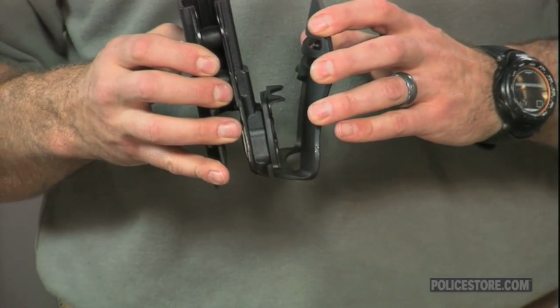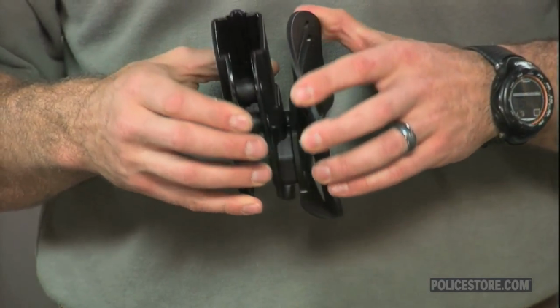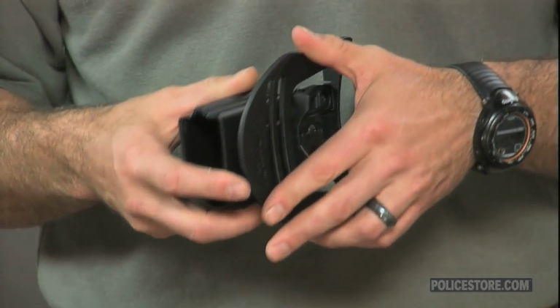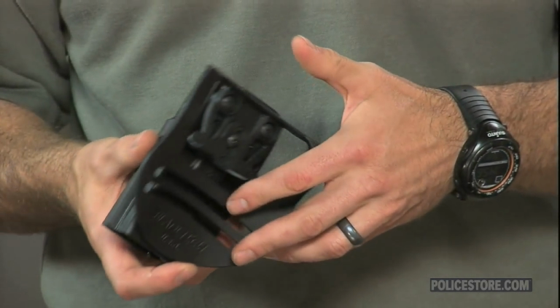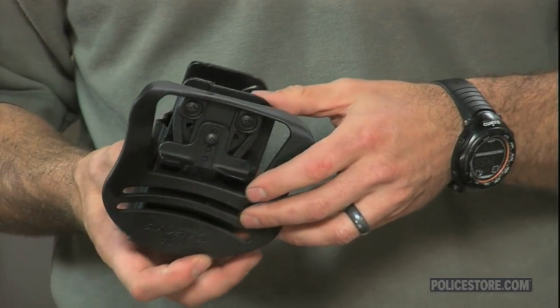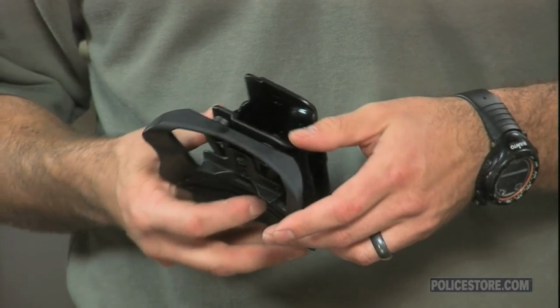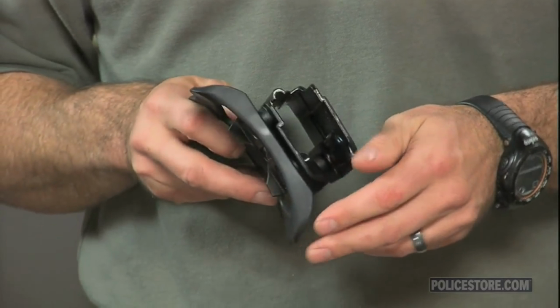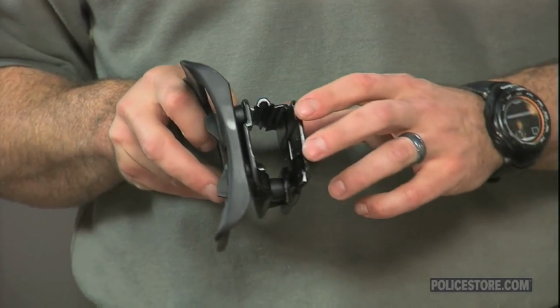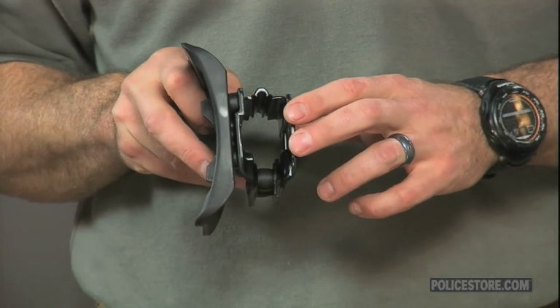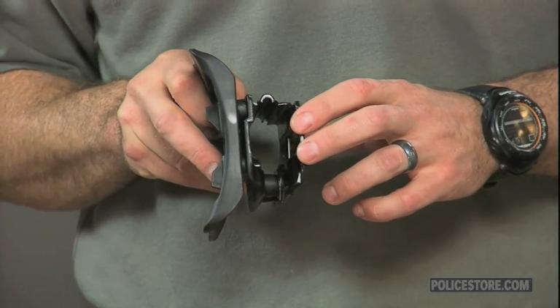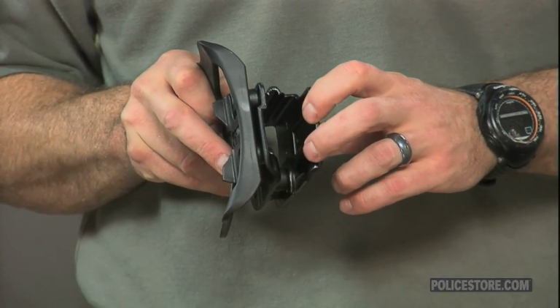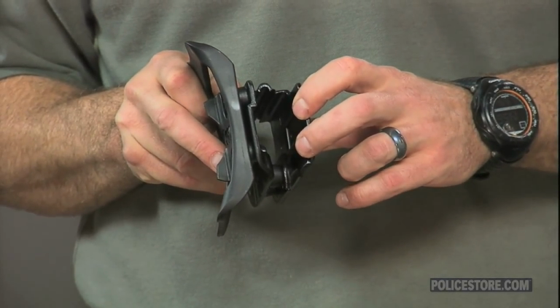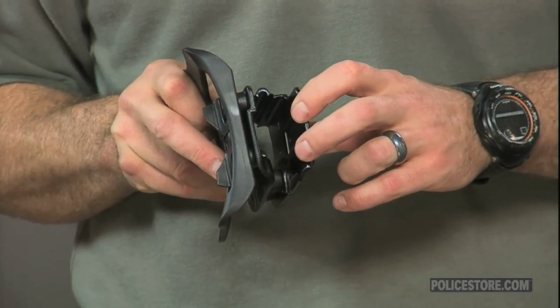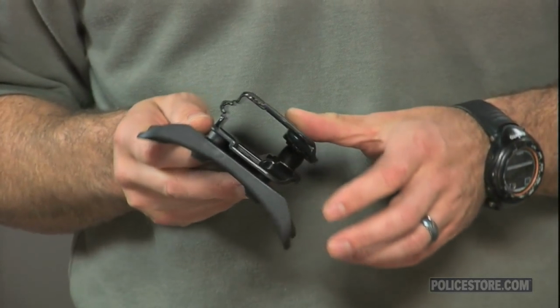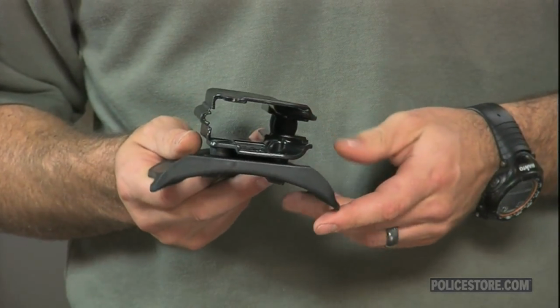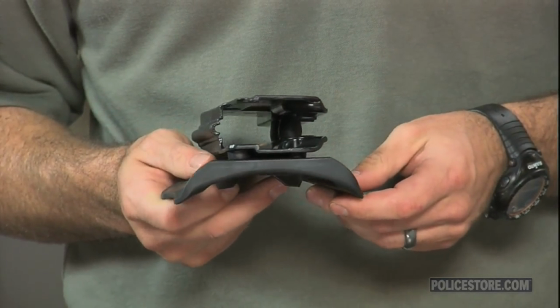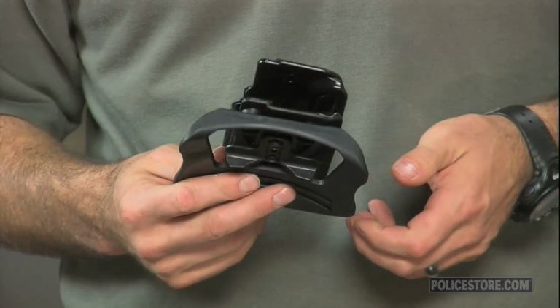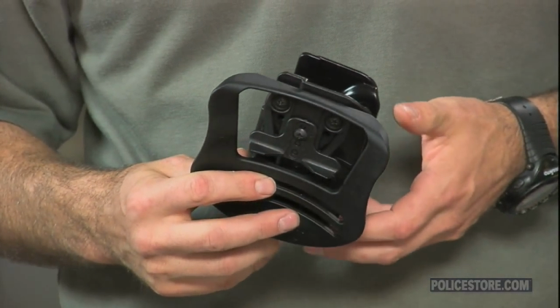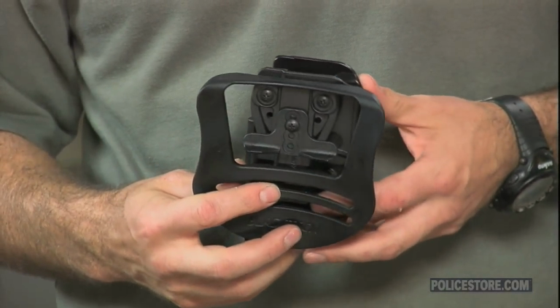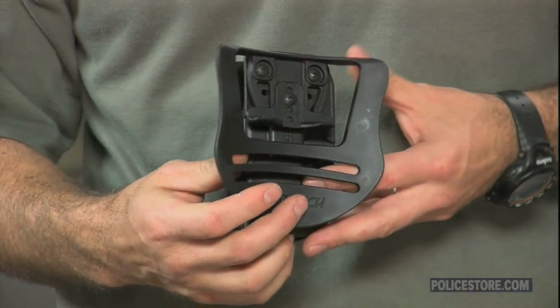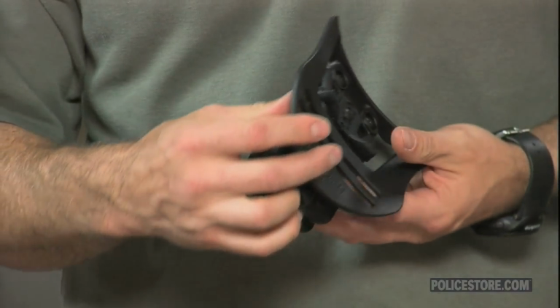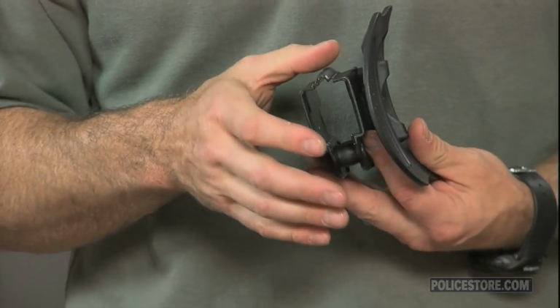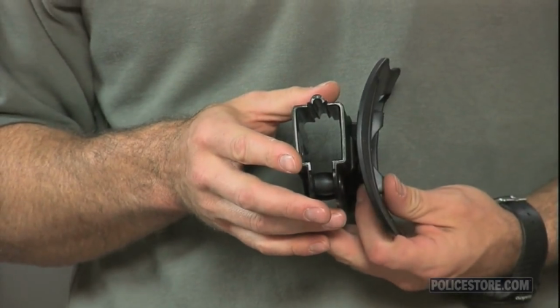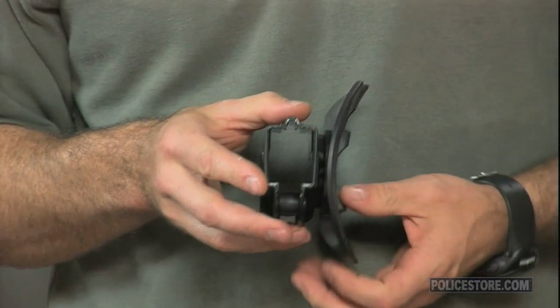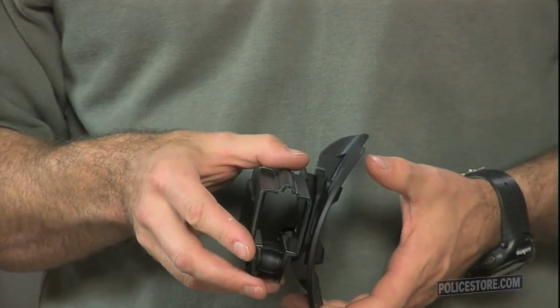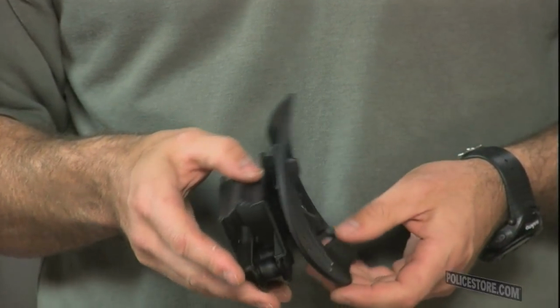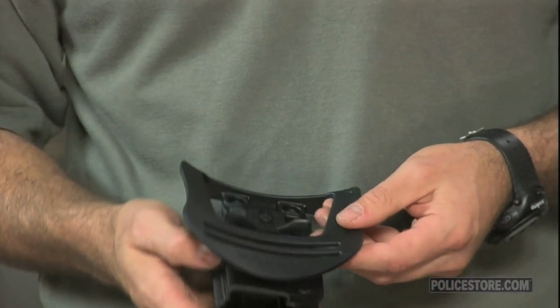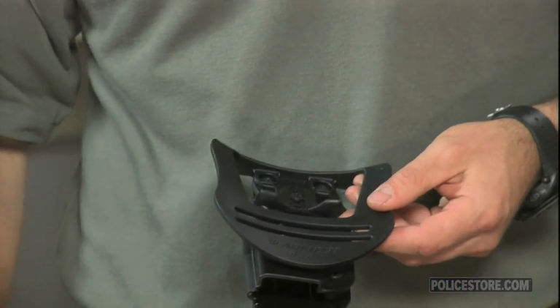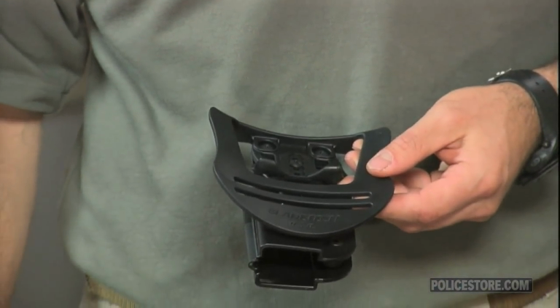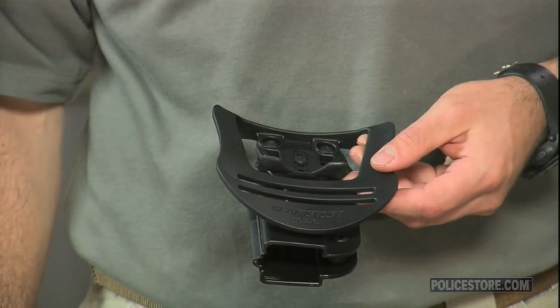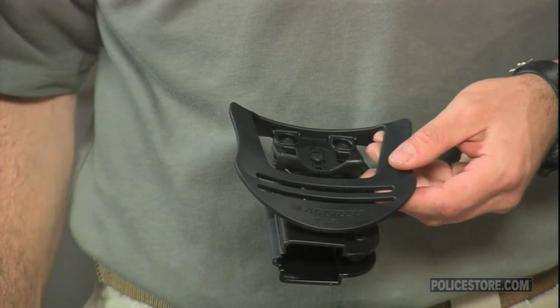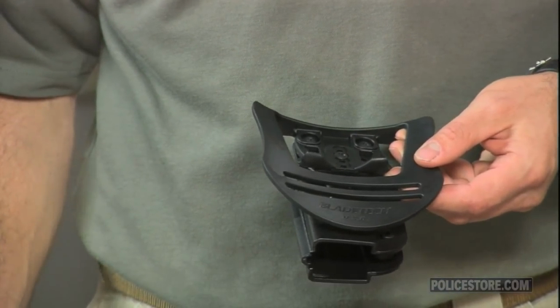These holsters won't soften in extreme heat or become fragile in the cold. As an added benefit, because it's injection molded, the Revolution is available at a price point well below other options in the Bladetech line.